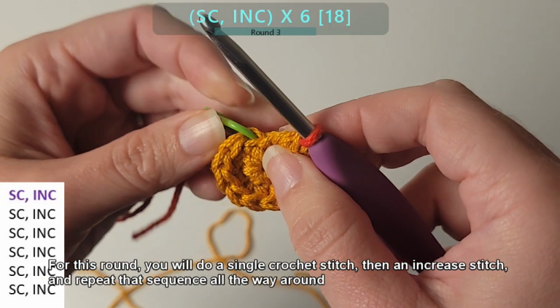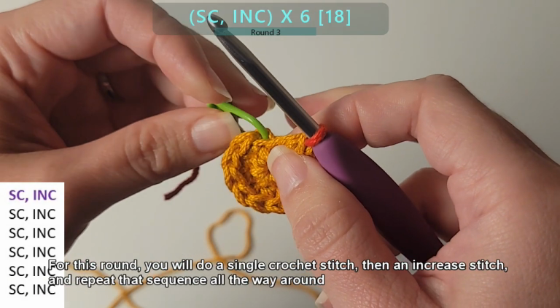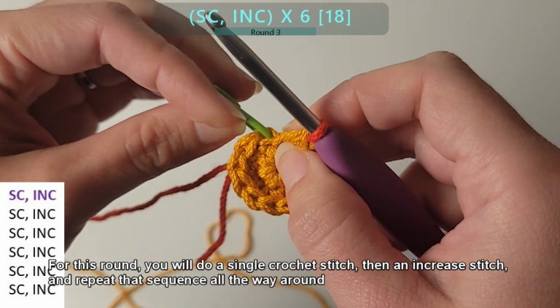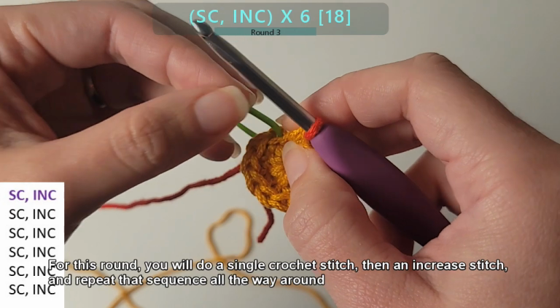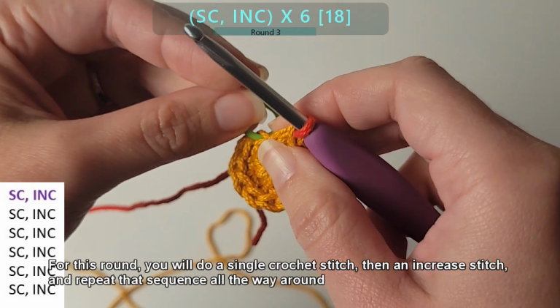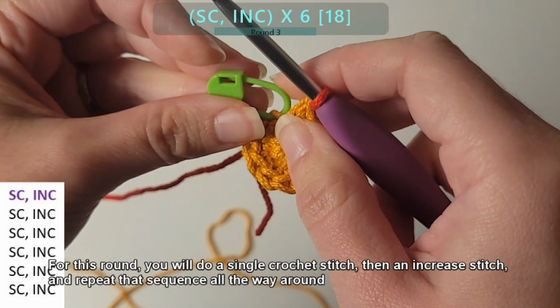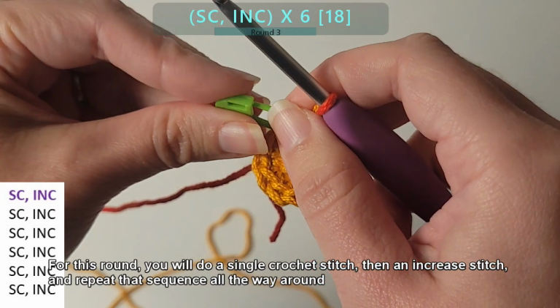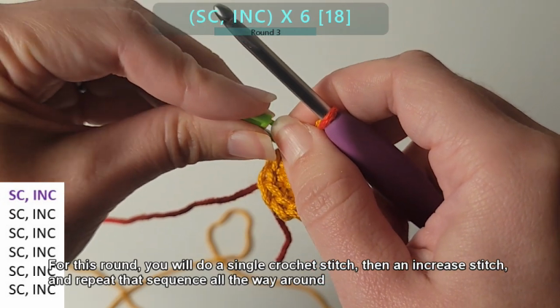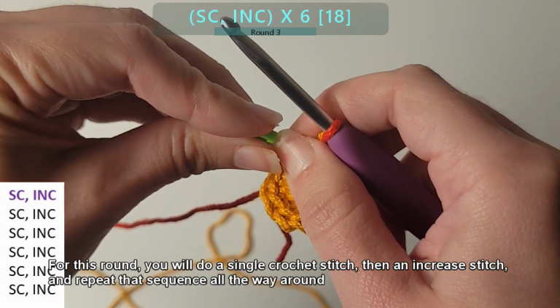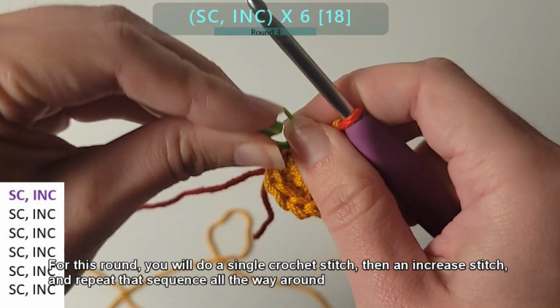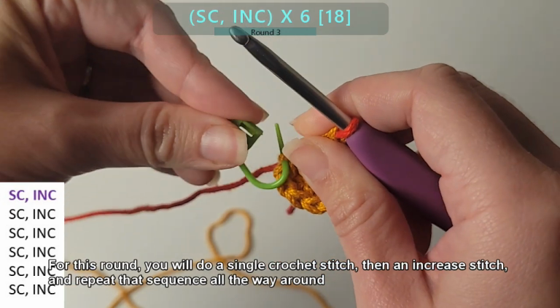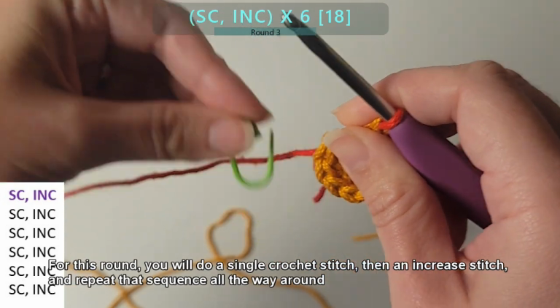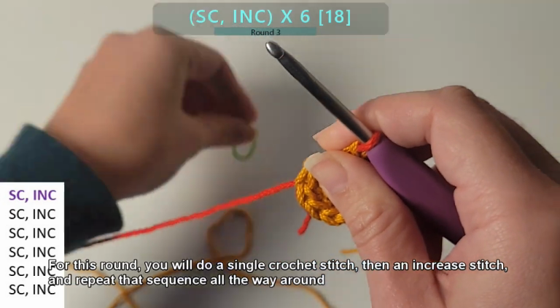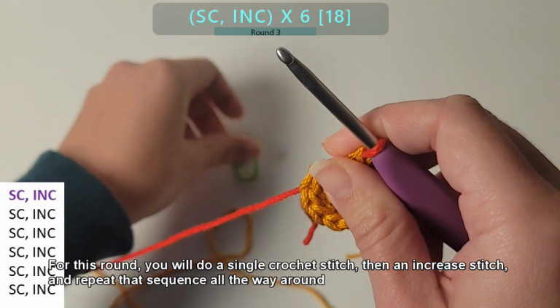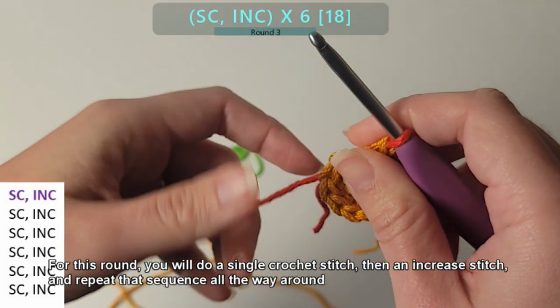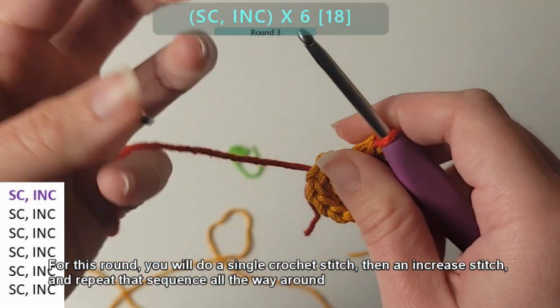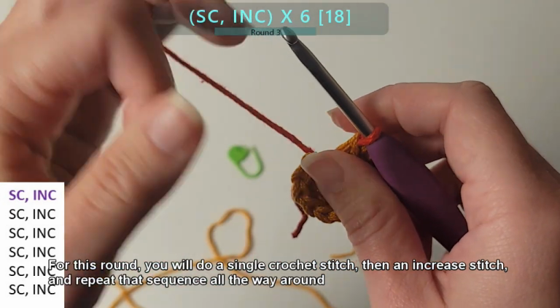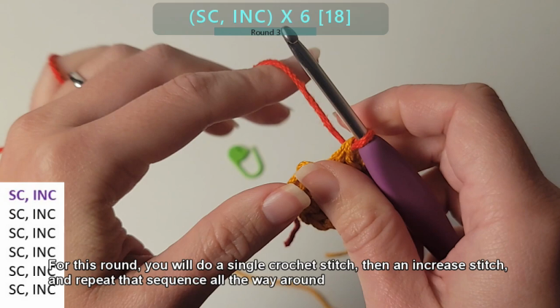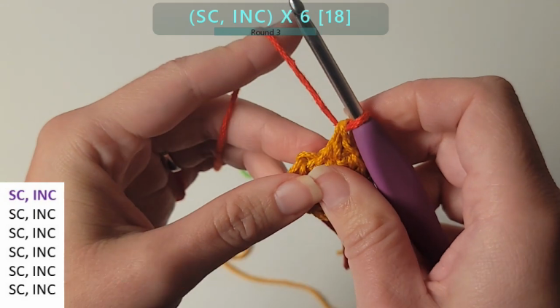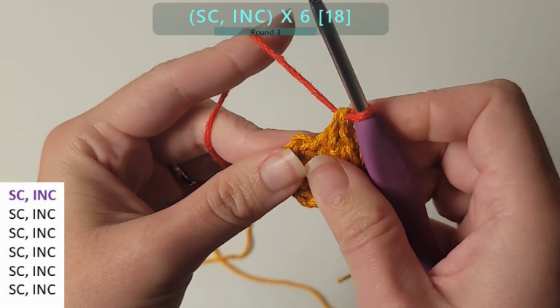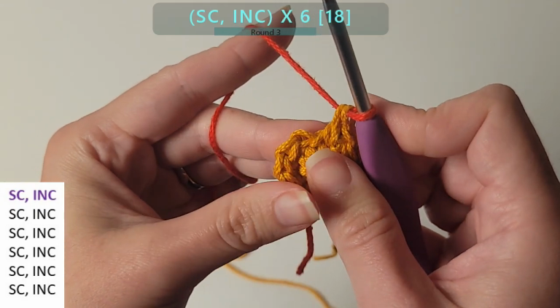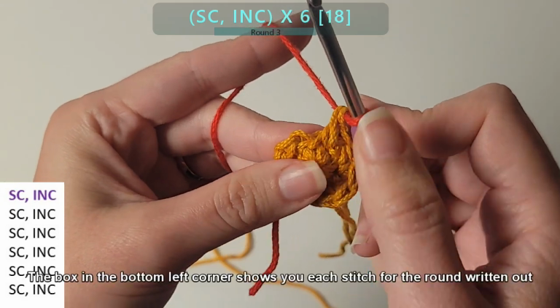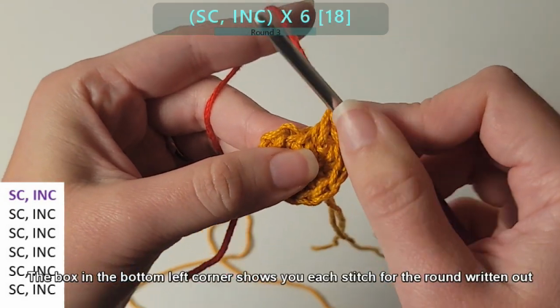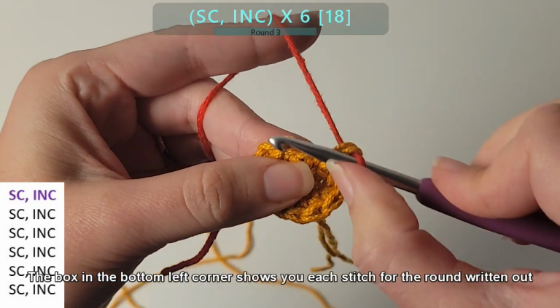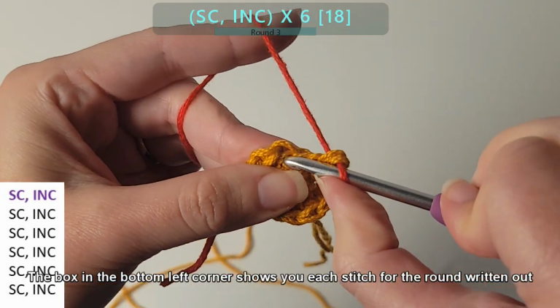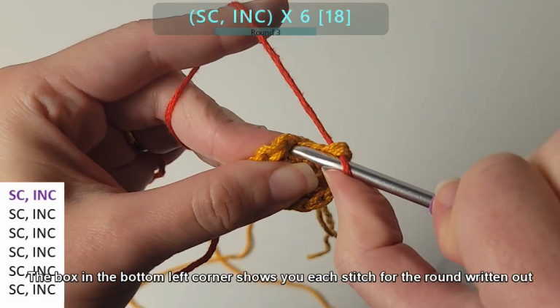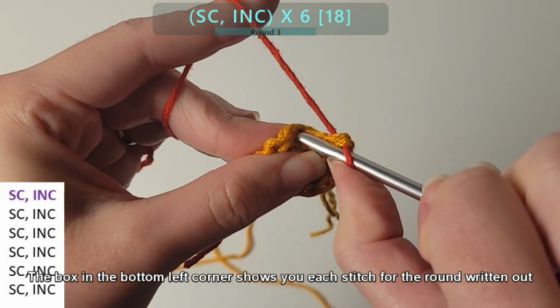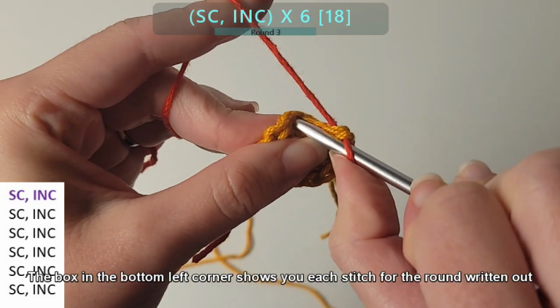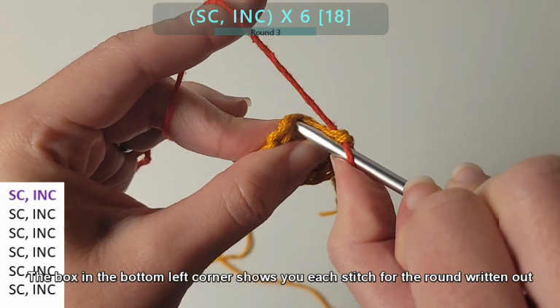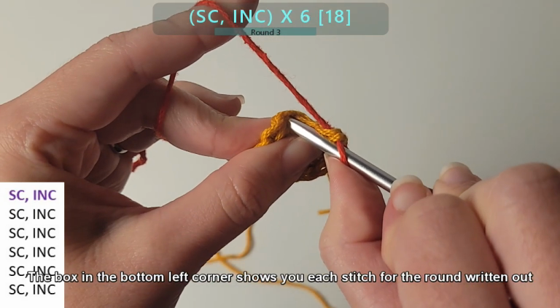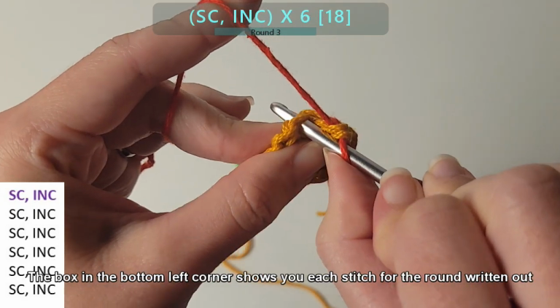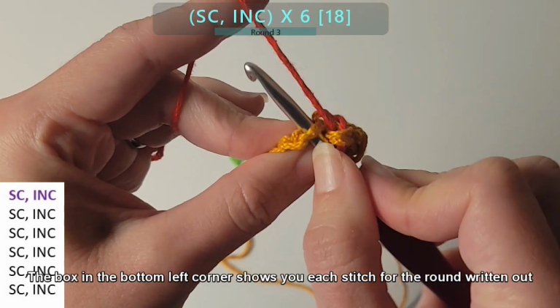For this round, you will do a single crochet stitch, then an increase stitch, and repeat that sequence all the way around. The box in the bottom left corner shows you each stitch for the round written out.